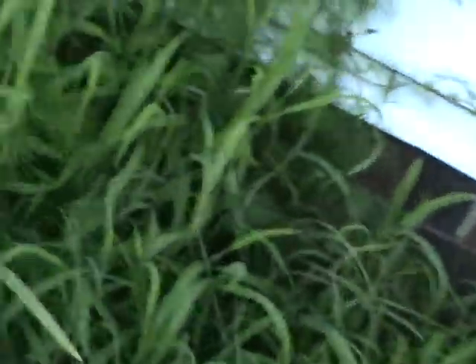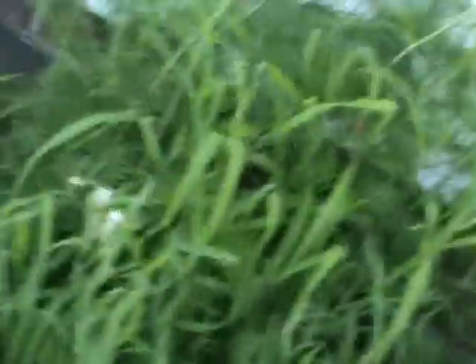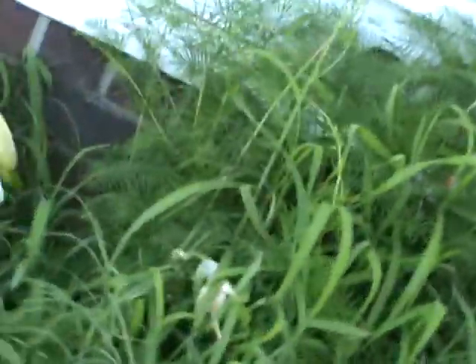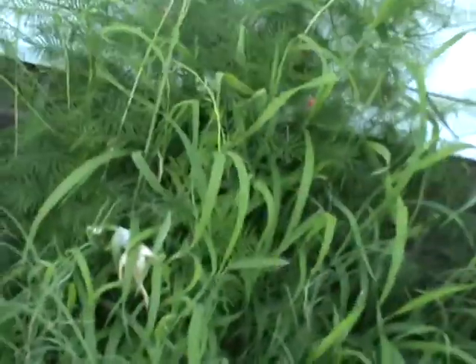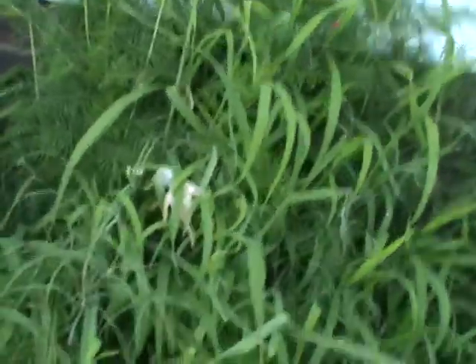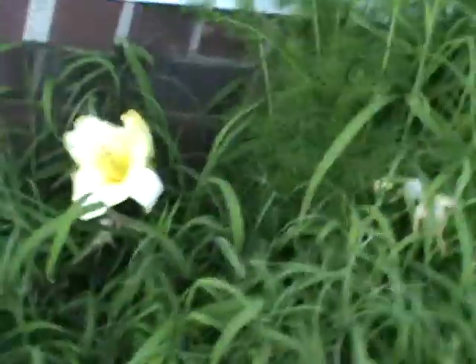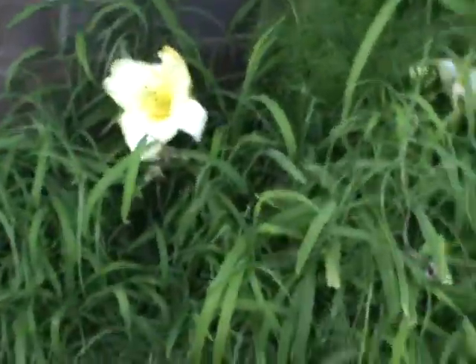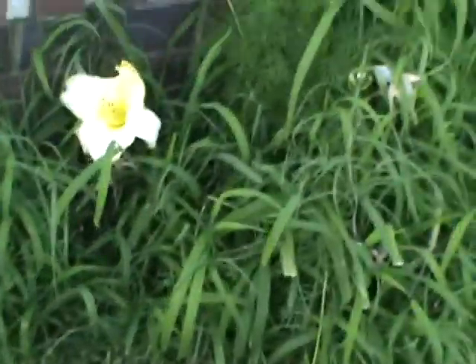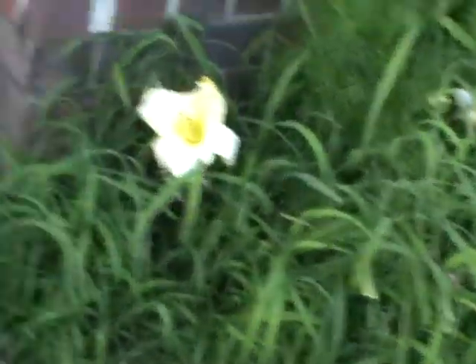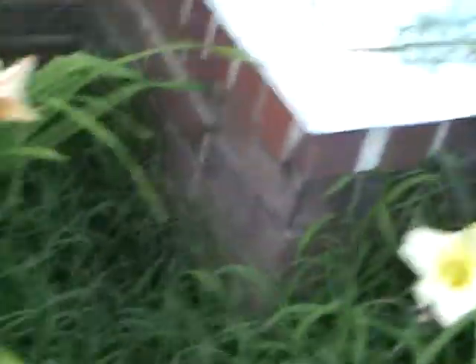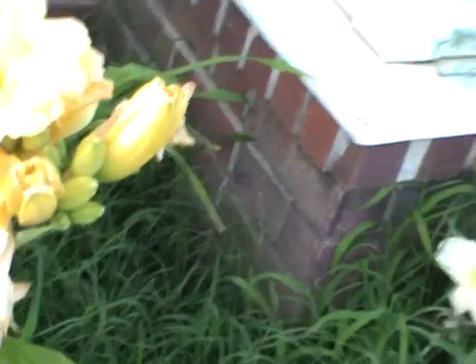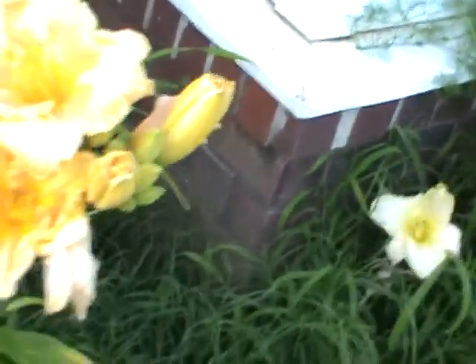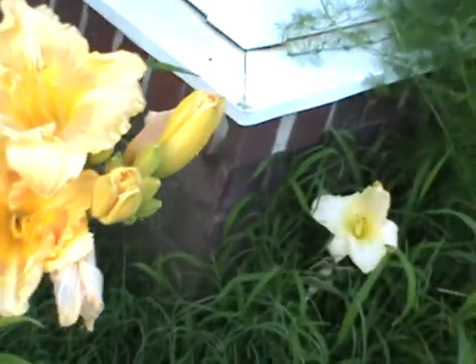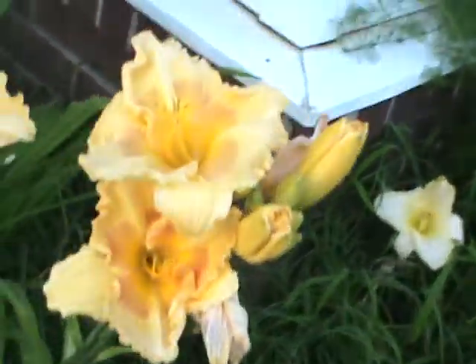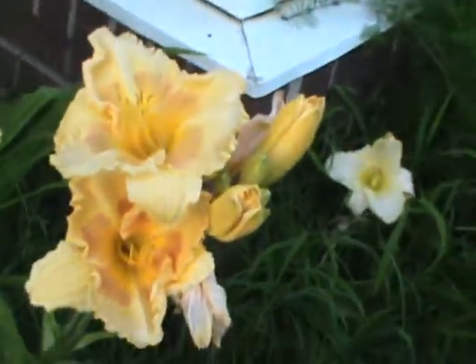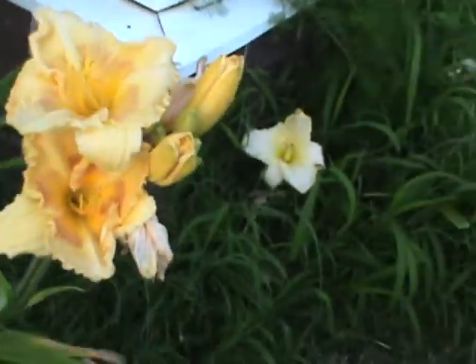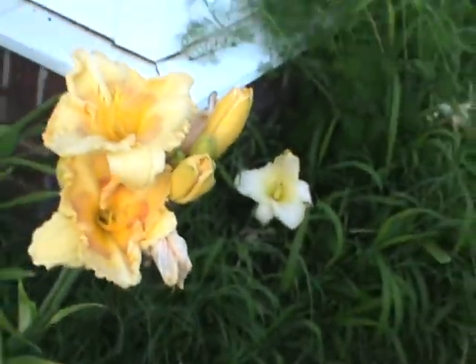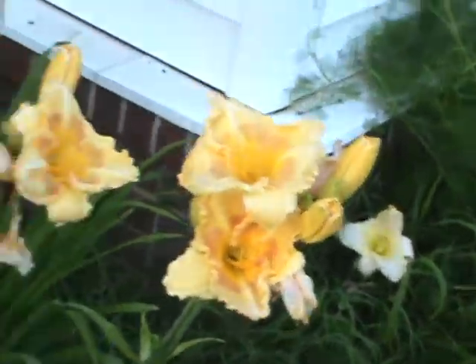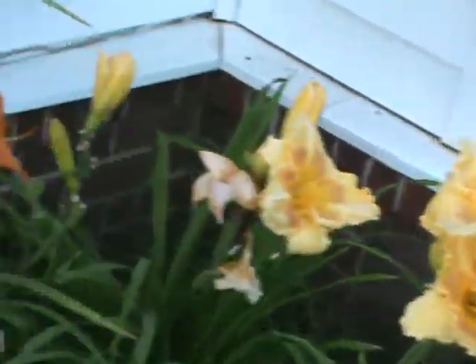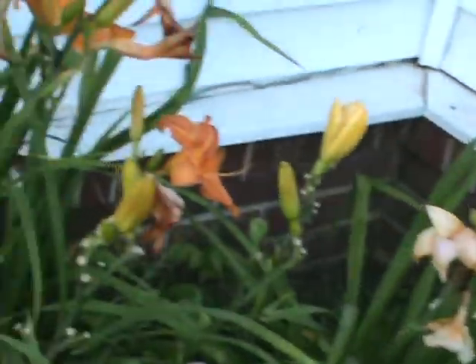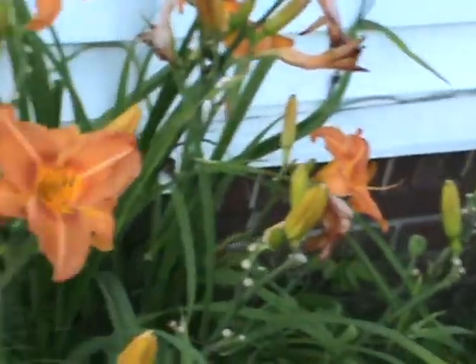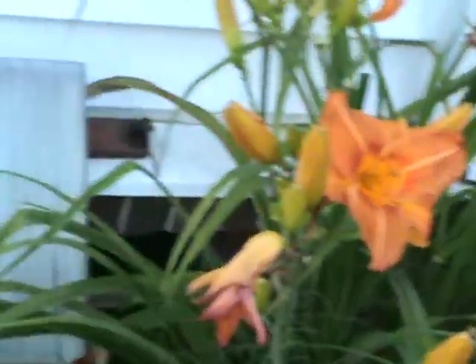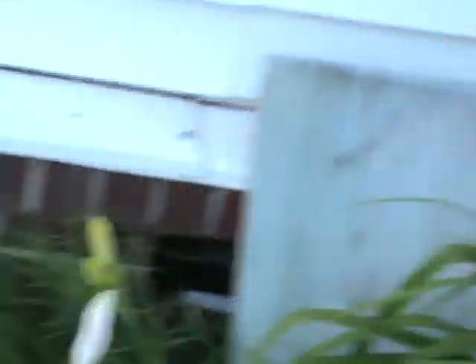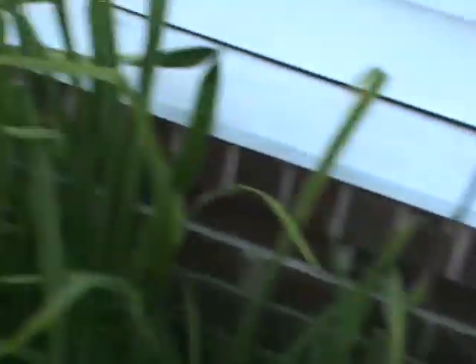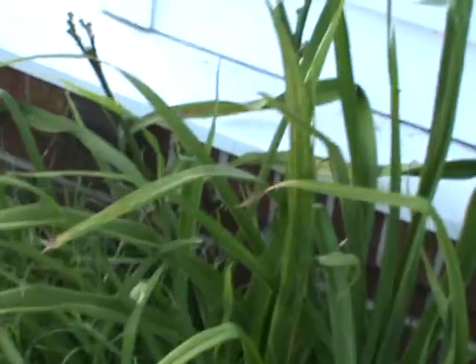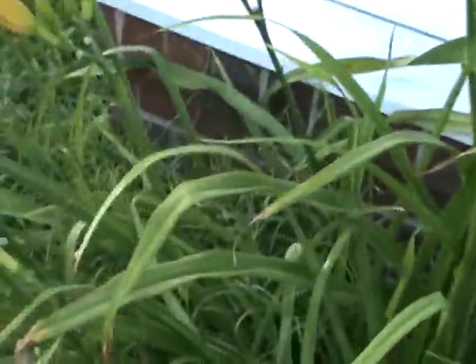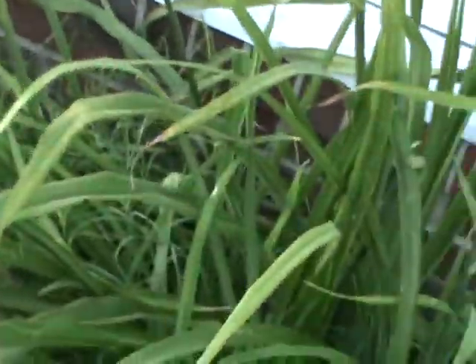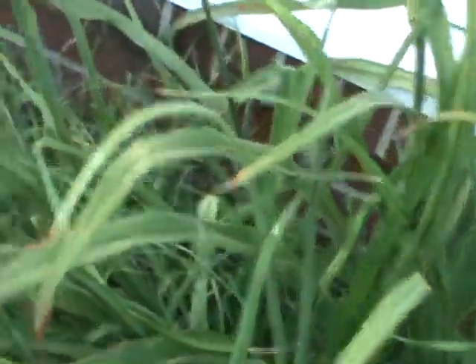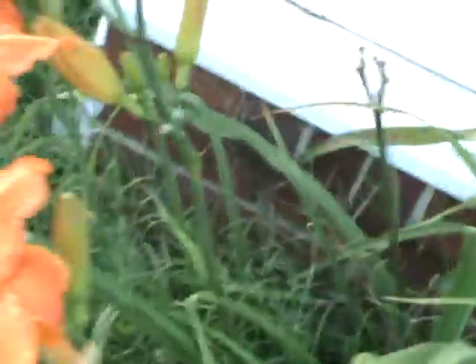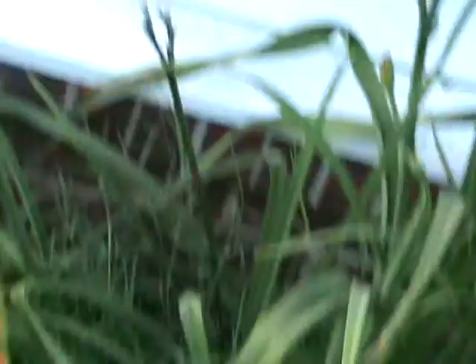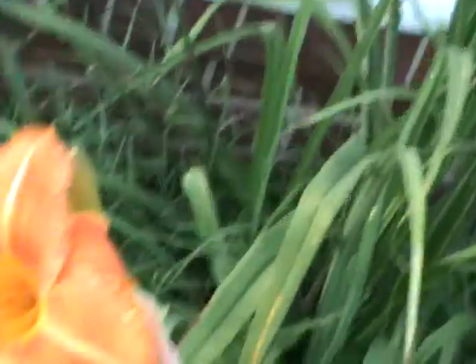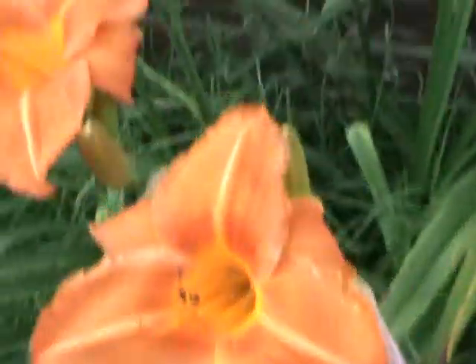That's the flowers around the house right now. These are so pretty. I've got to go over by the garden — I'm going to do another video.